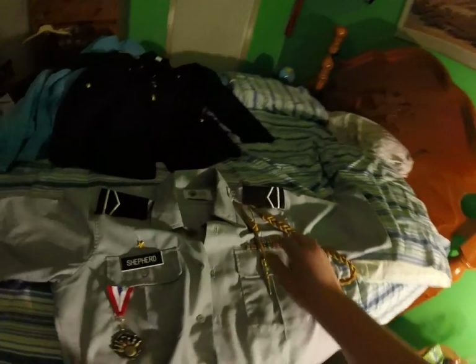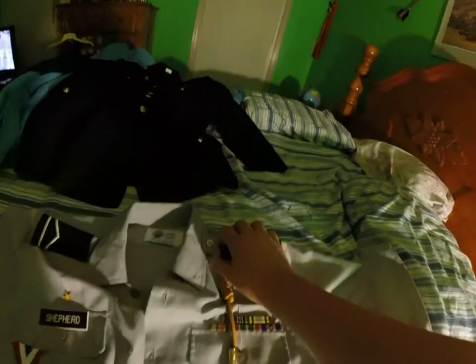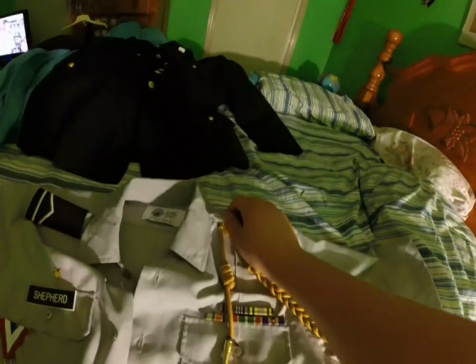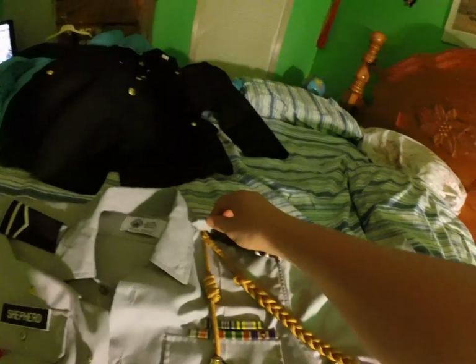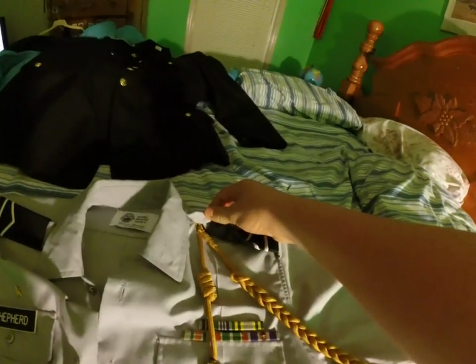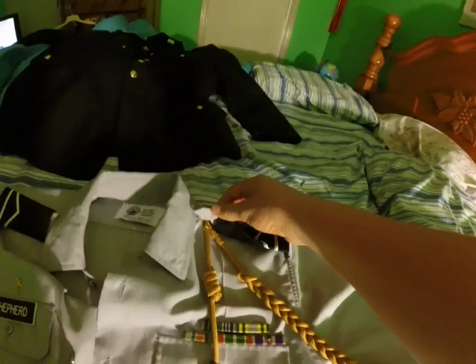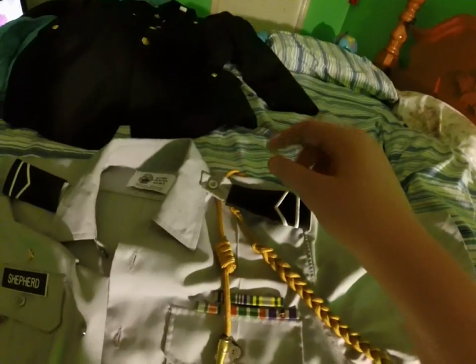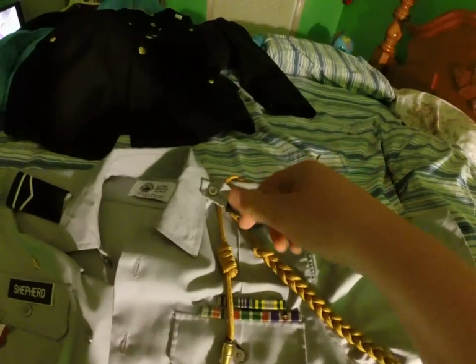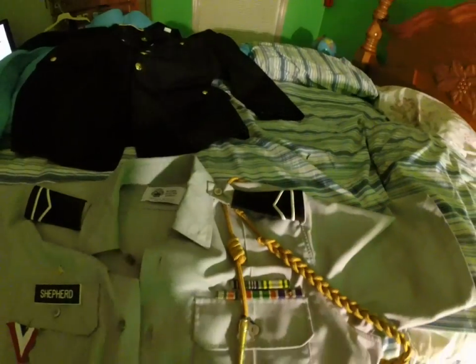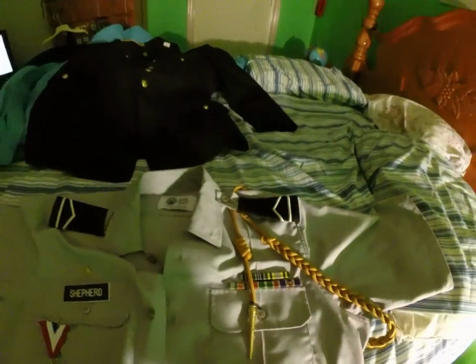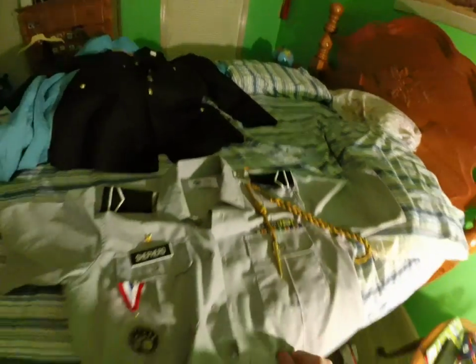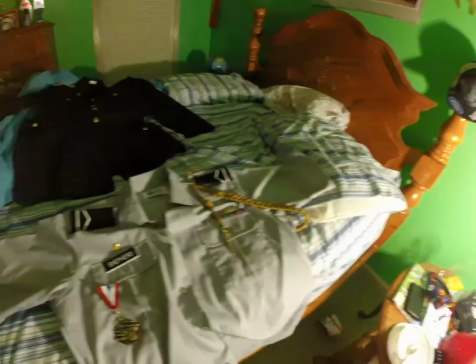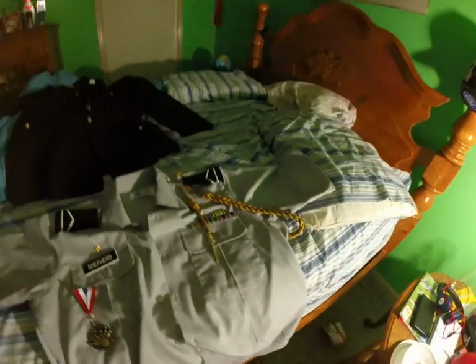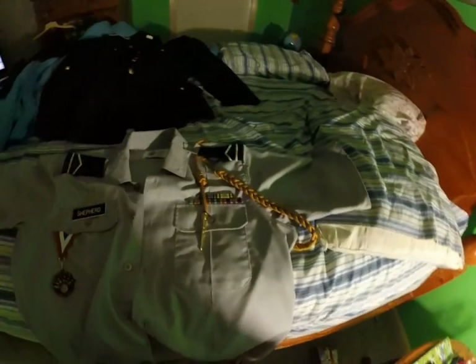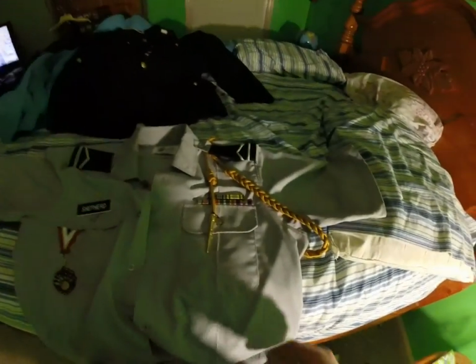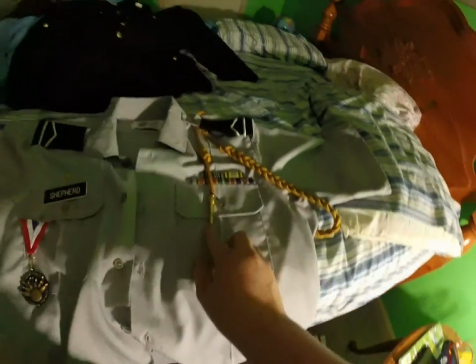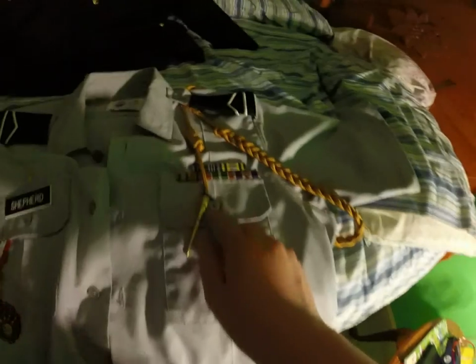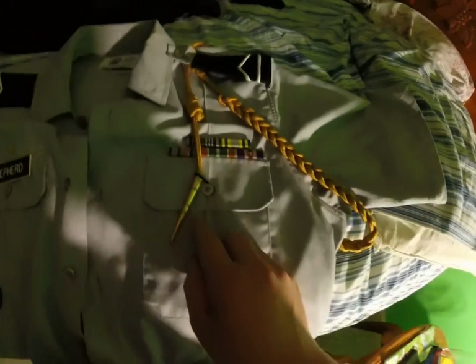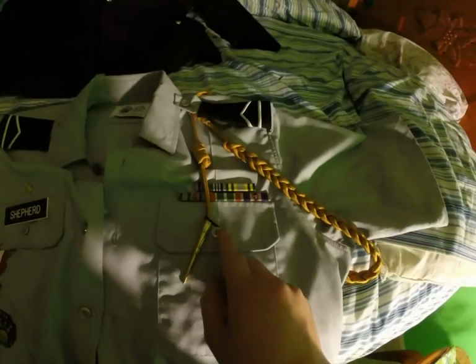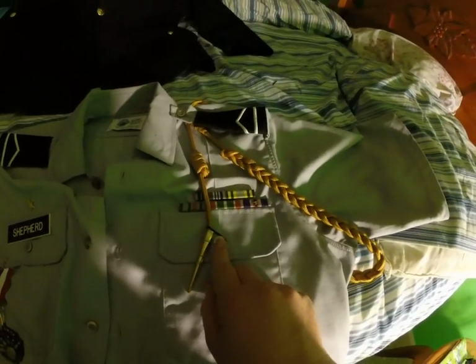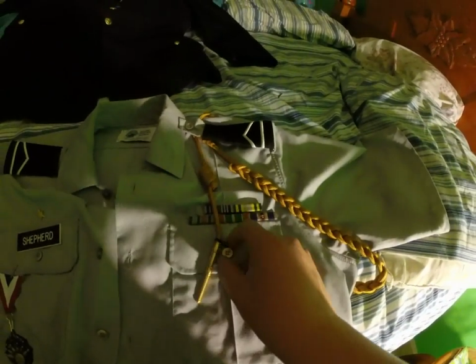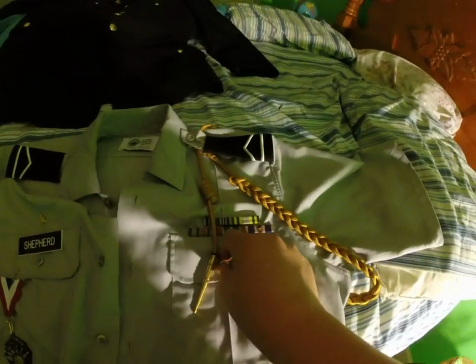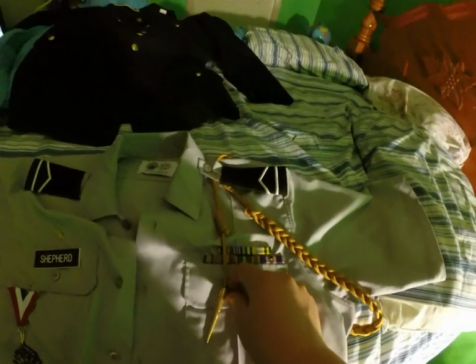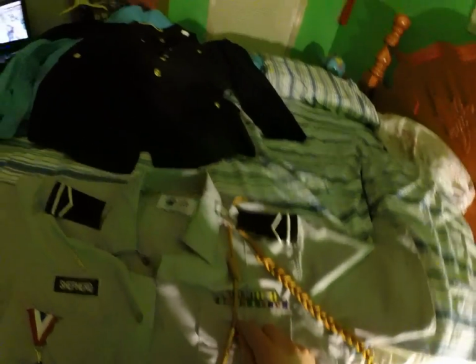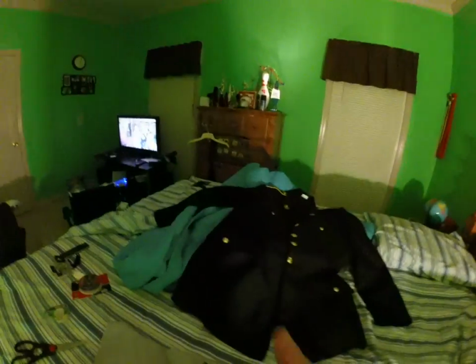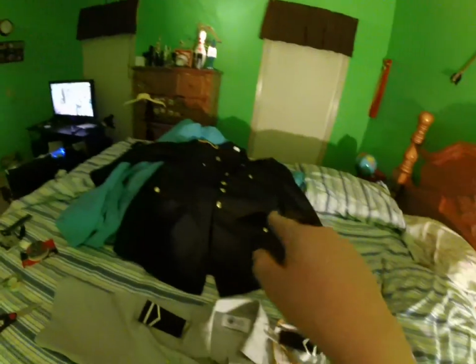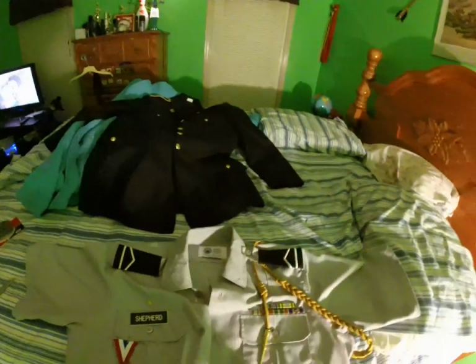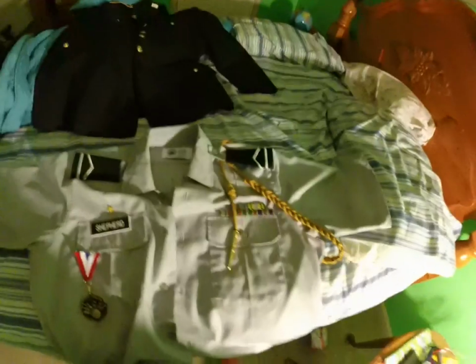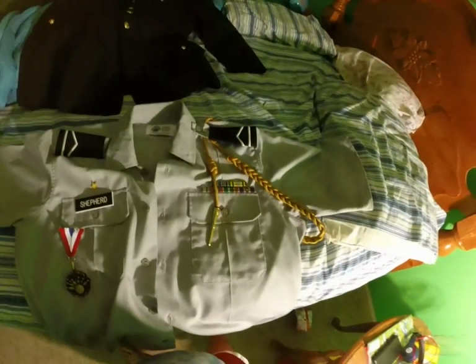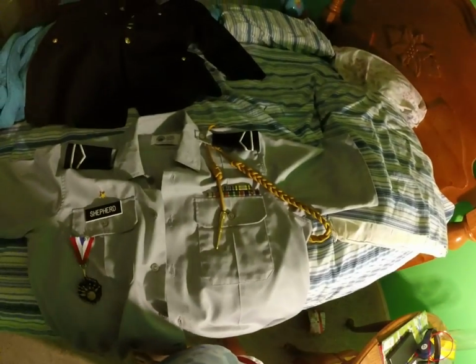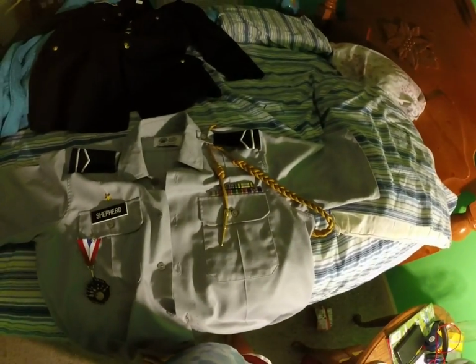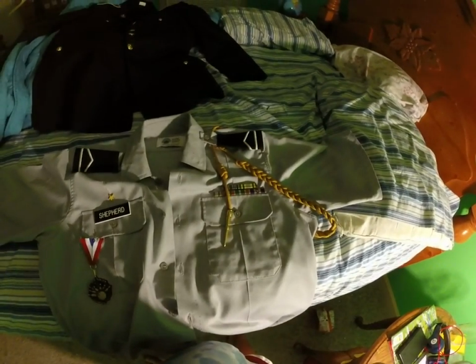Again, under the button you want to do the double twisty string thing. And down here again, you want to use a thinner string and not the tie. I'm actually going to put a thin string on the Class A too.